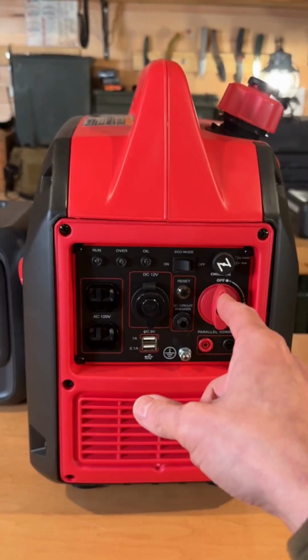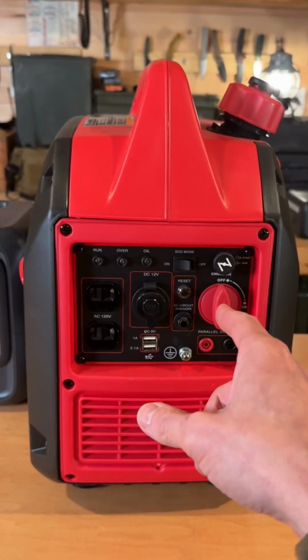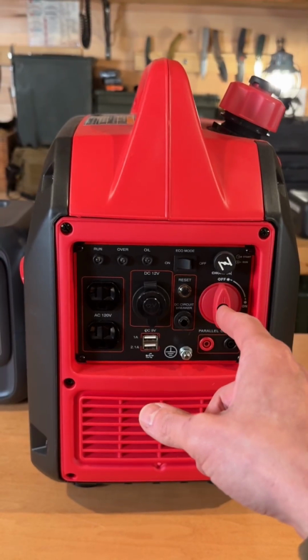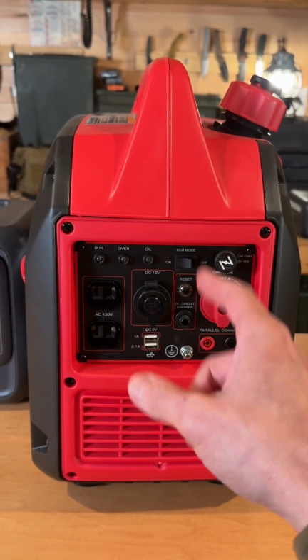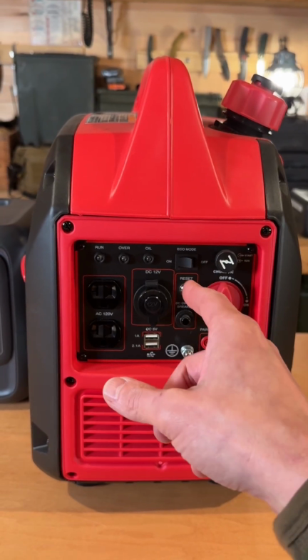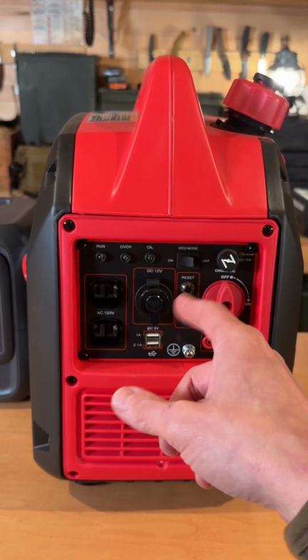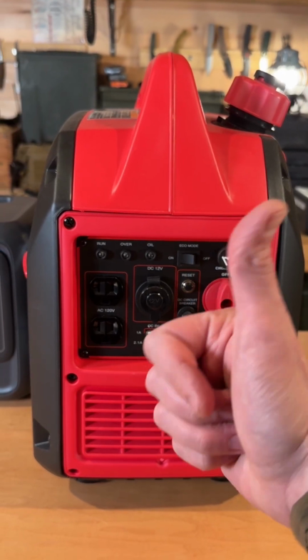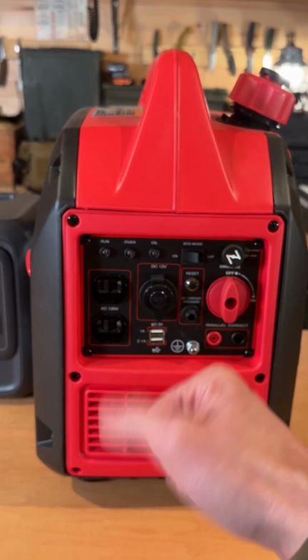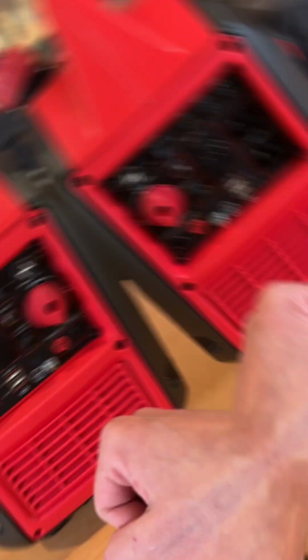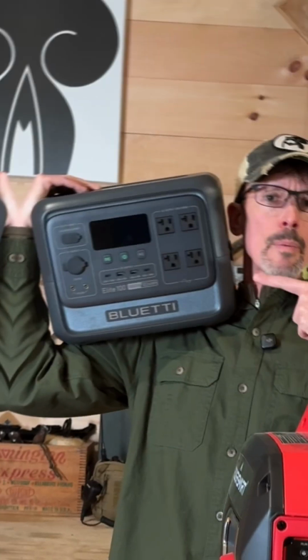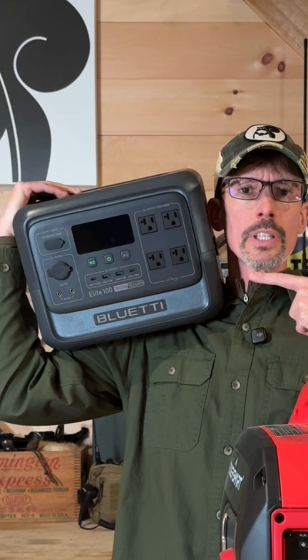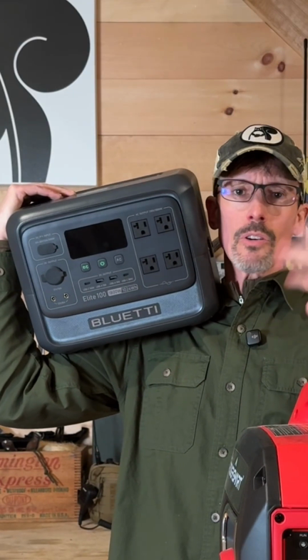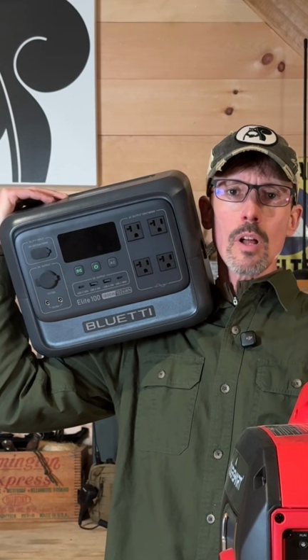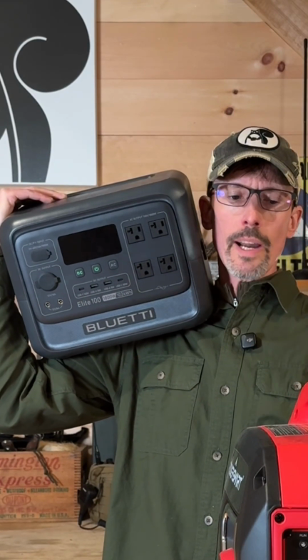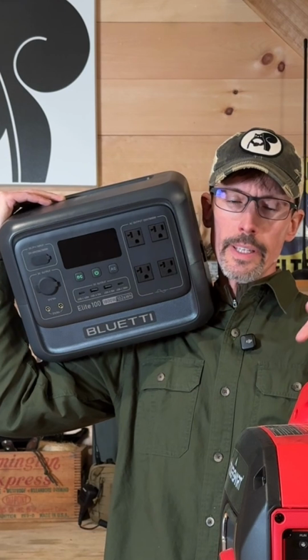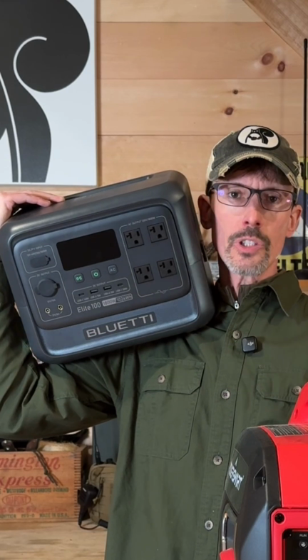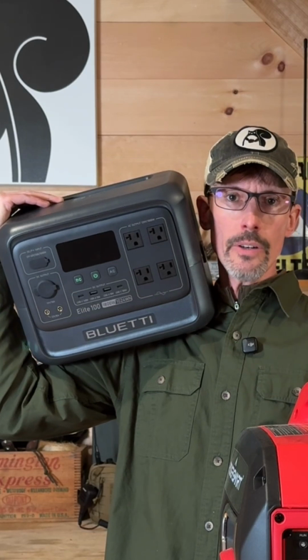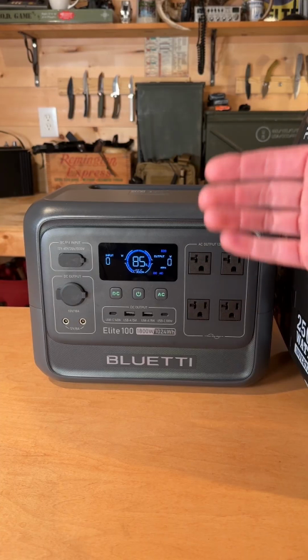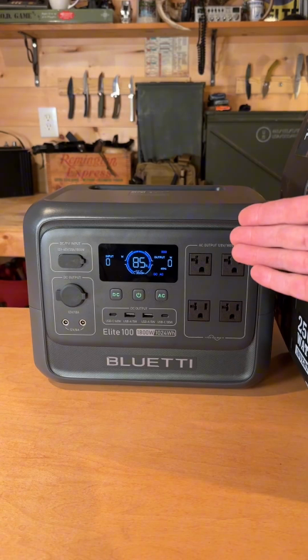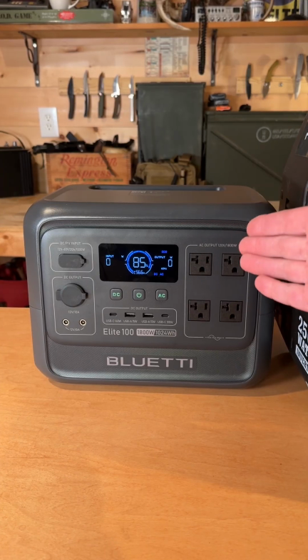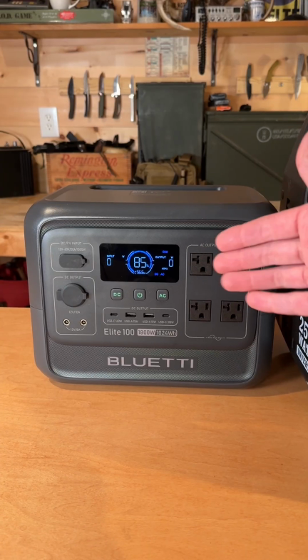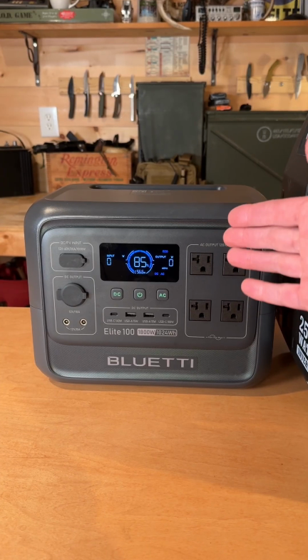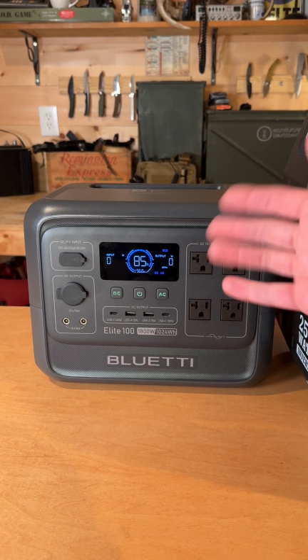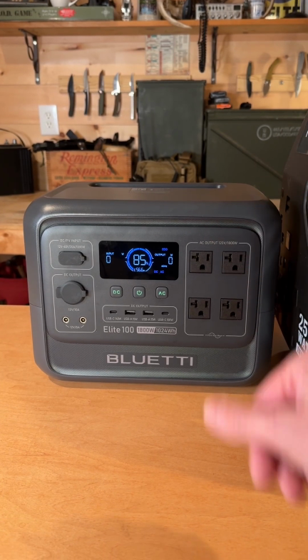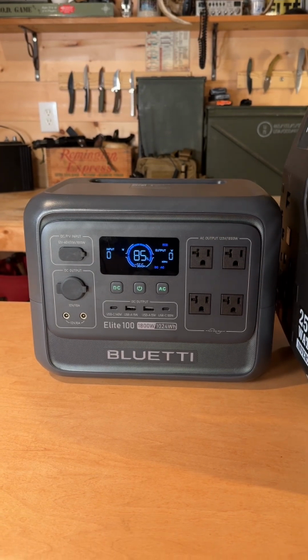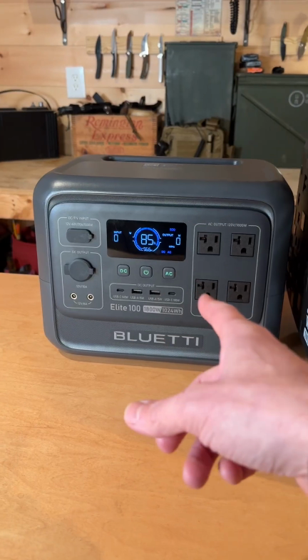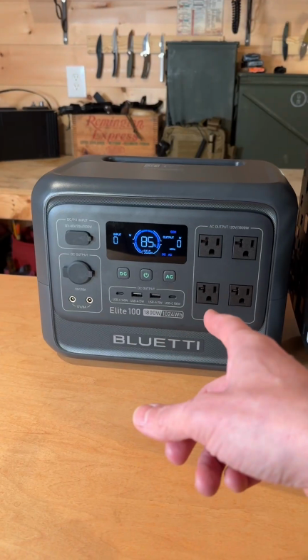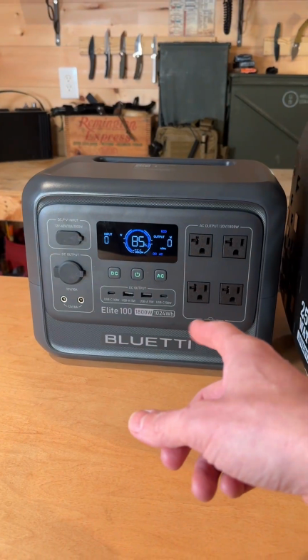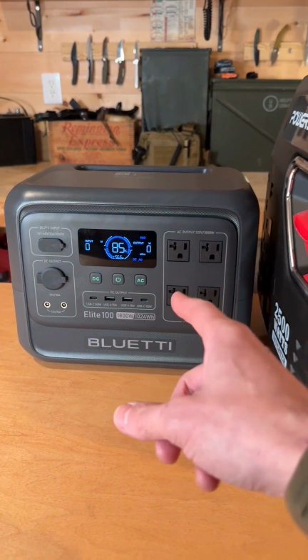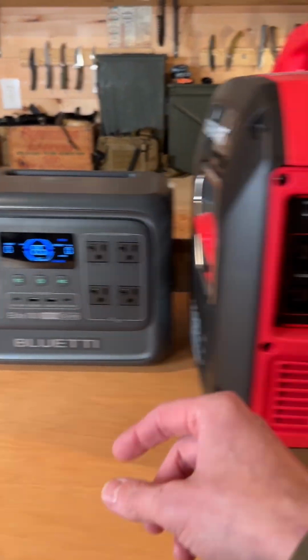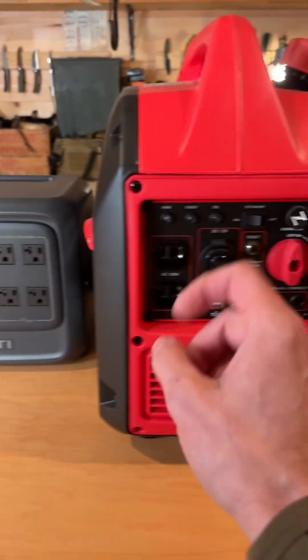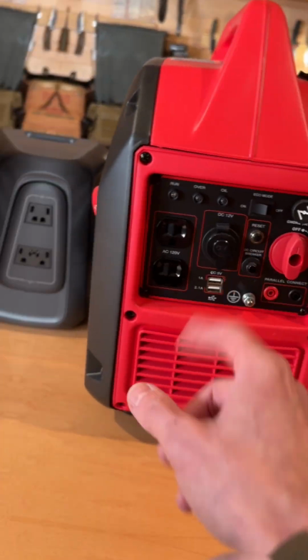The gas generator you would have to place outside and run an extension cord inside the house. Portable power stations are a whole lot quieter than gas generators. You can use this in a tent or a bedroom and sleep through it. If you have a CPAP machine, you'll use this, not this.